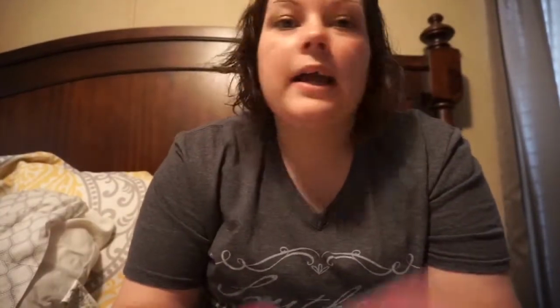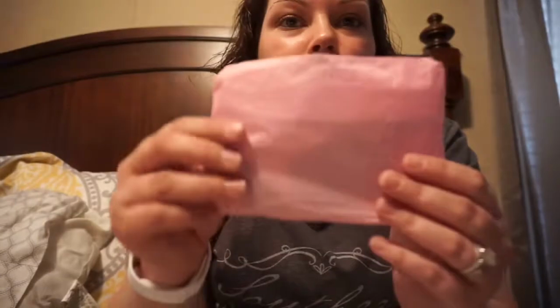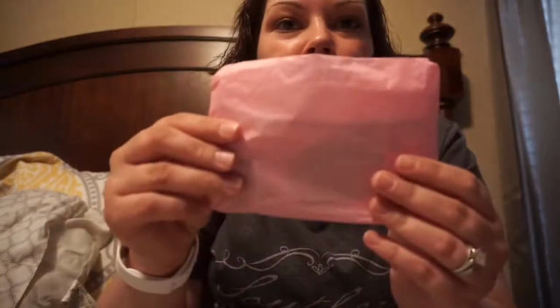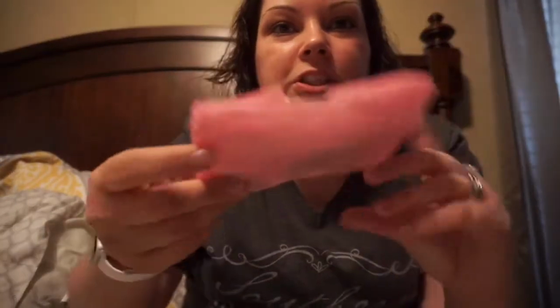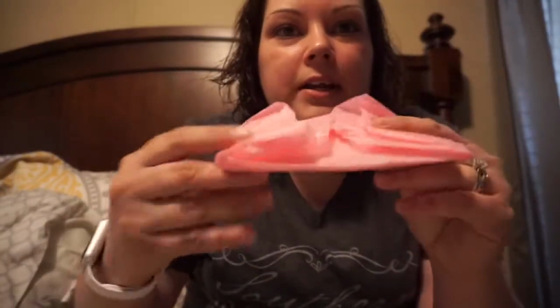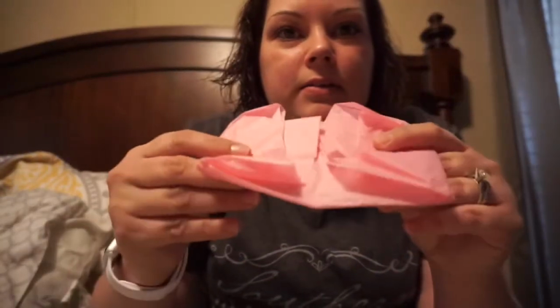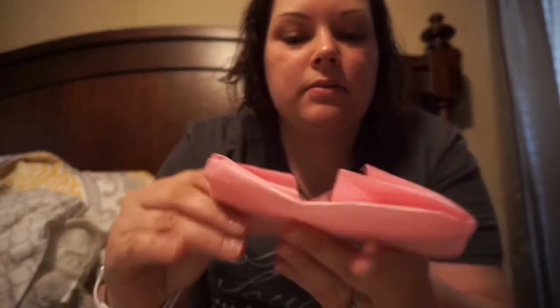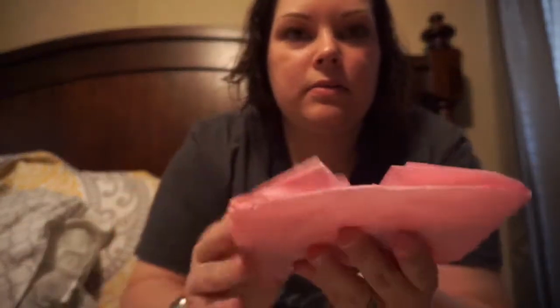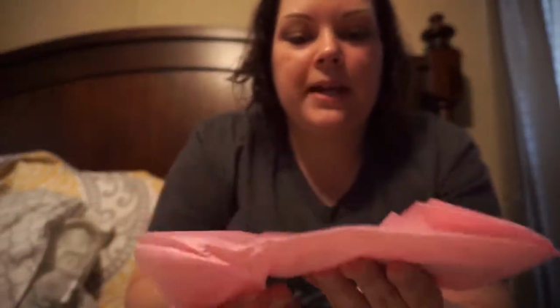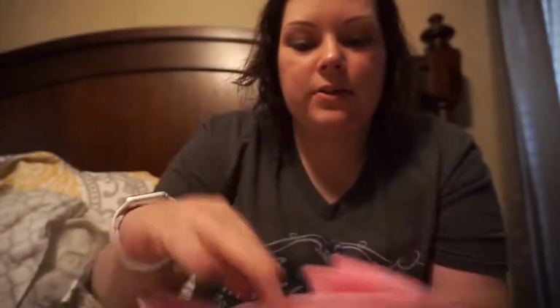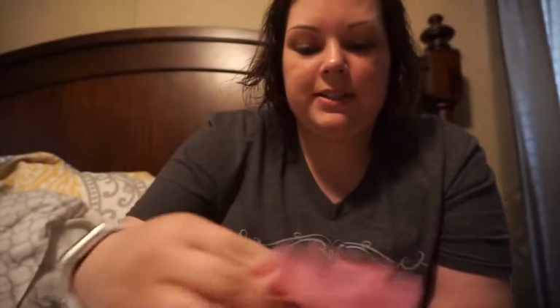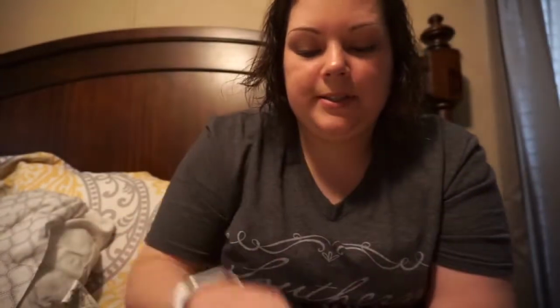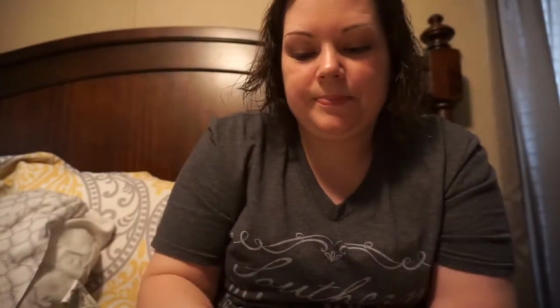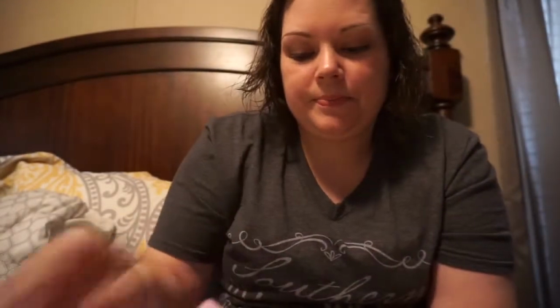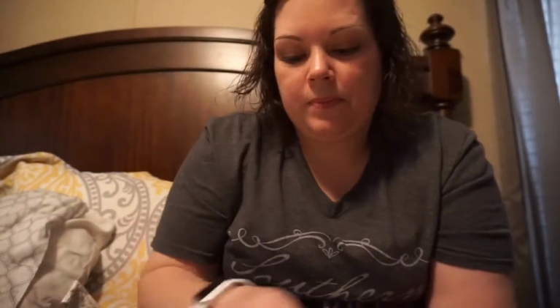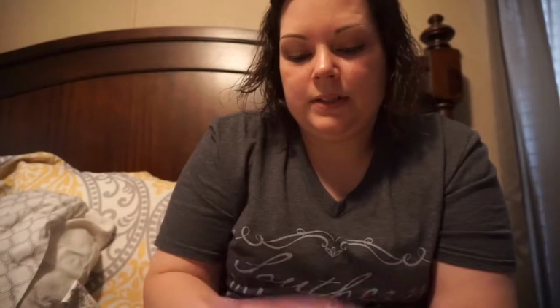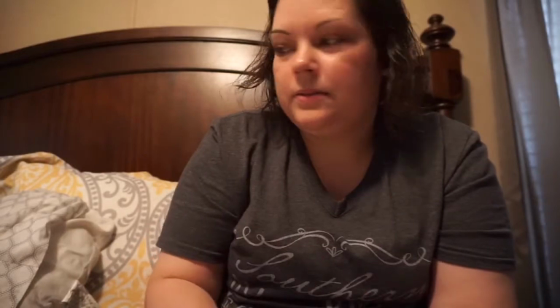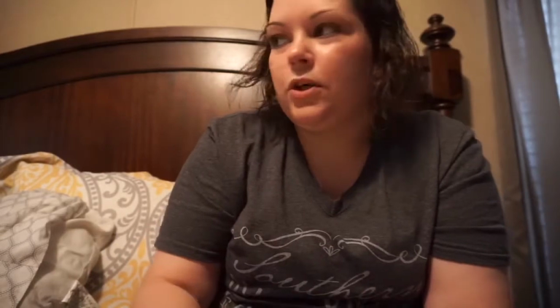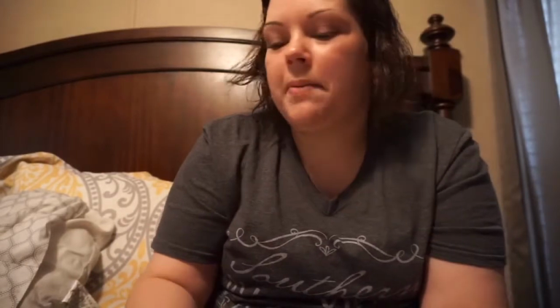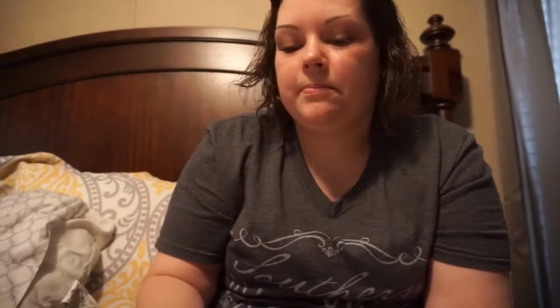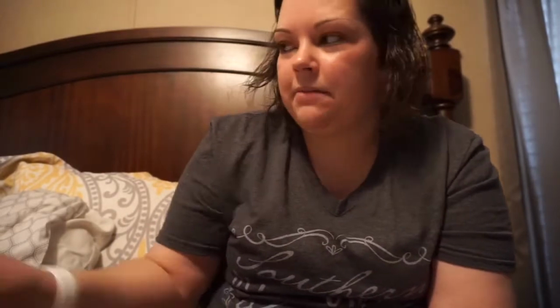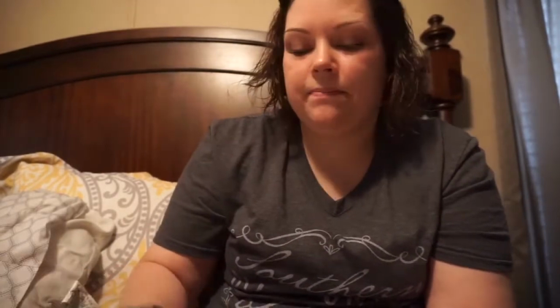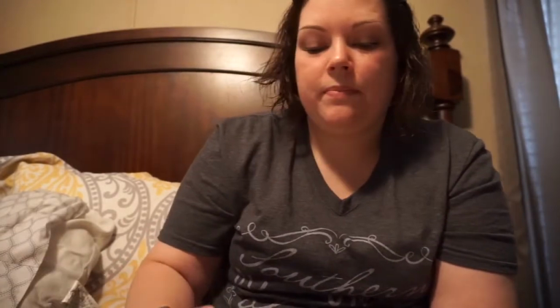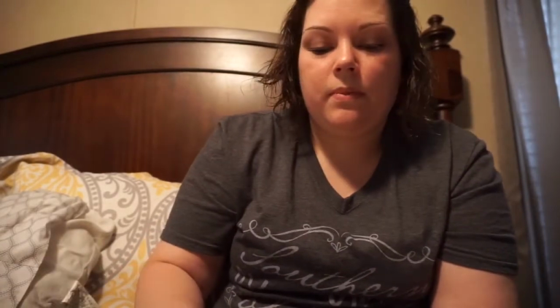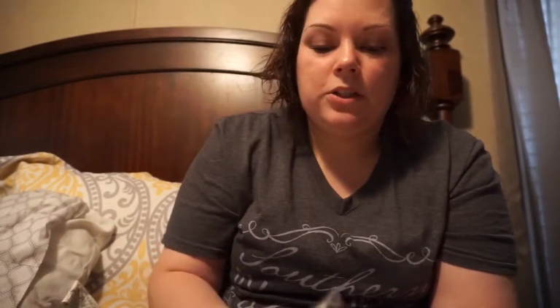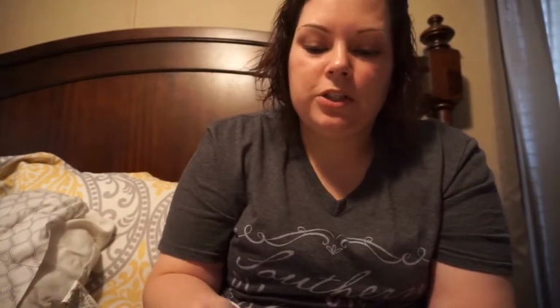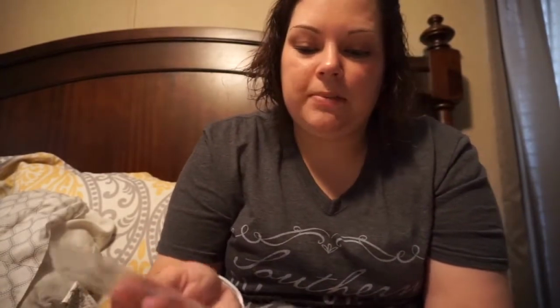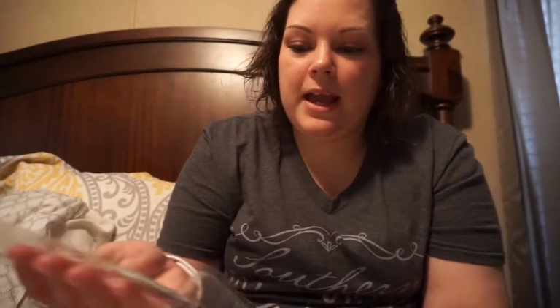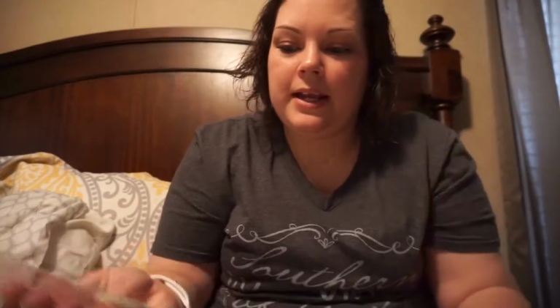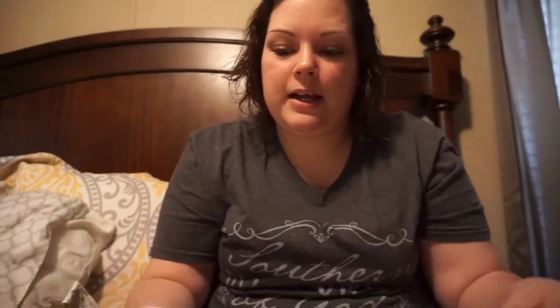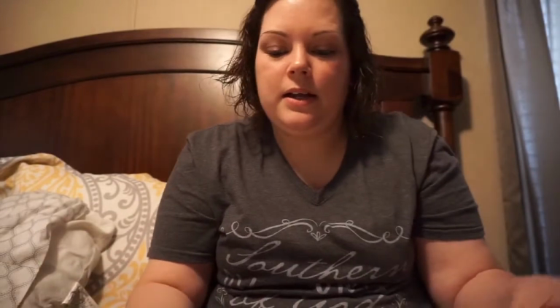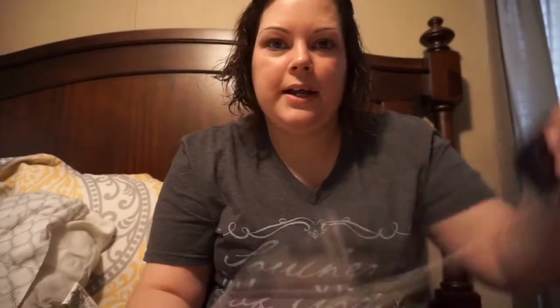Yeah, she's got it packaged so nice. She sent me a necklace.